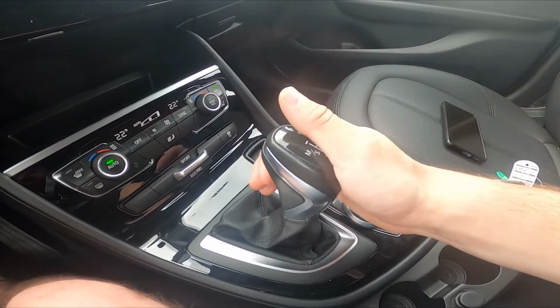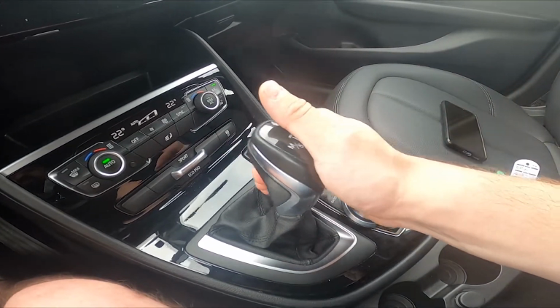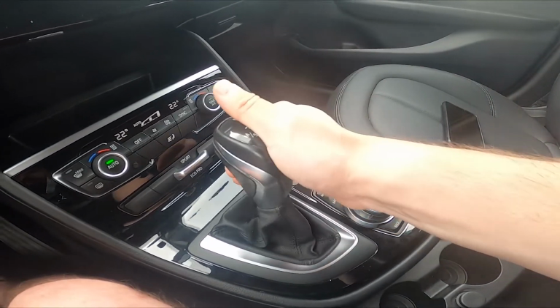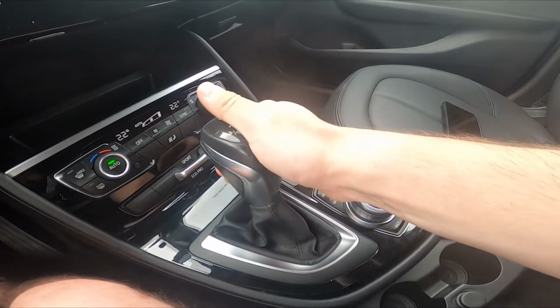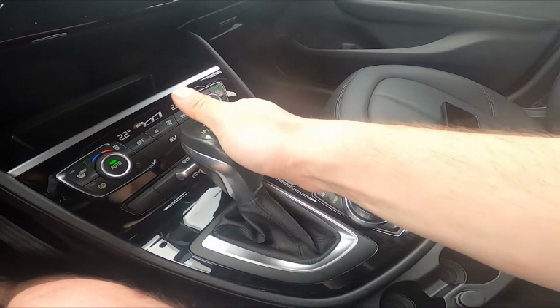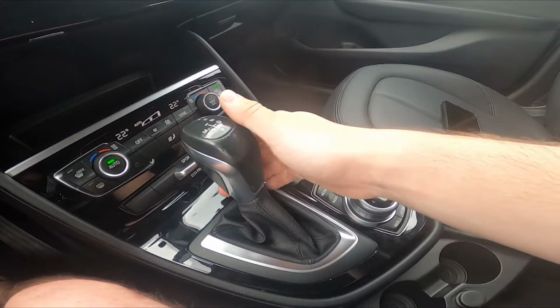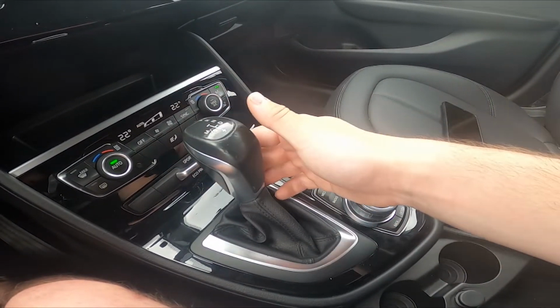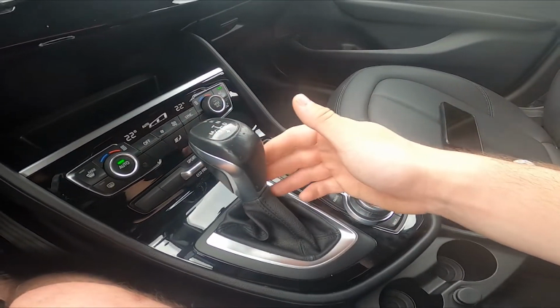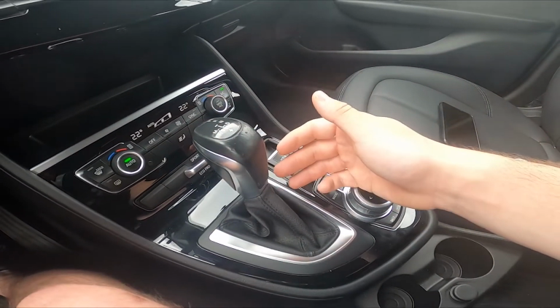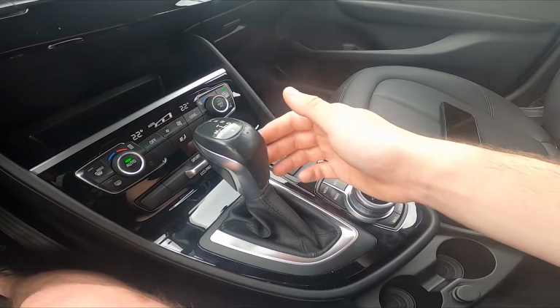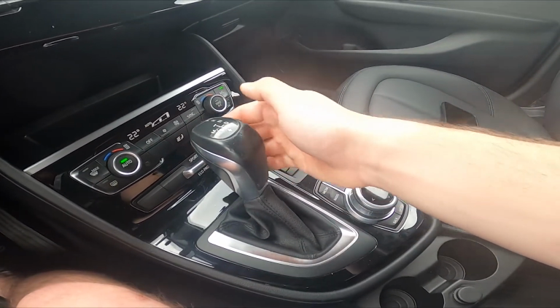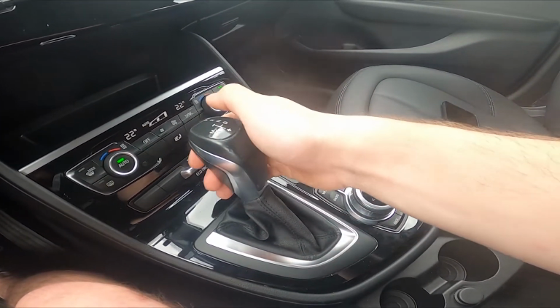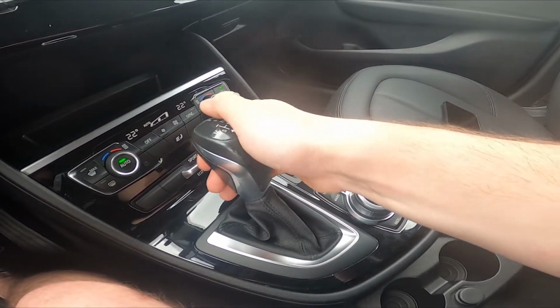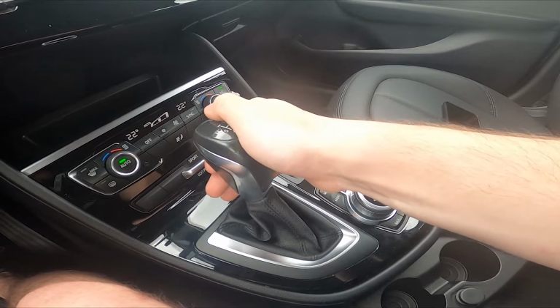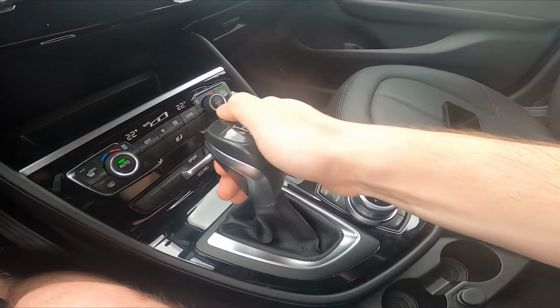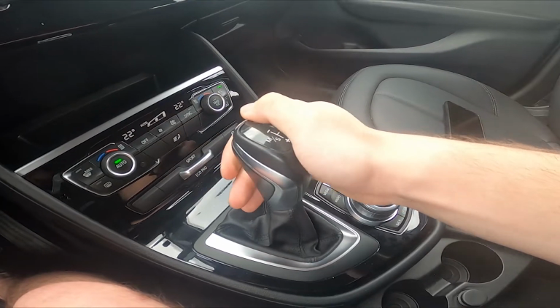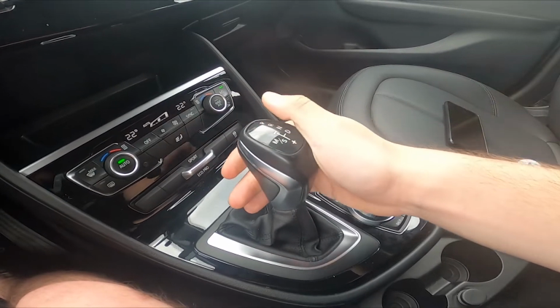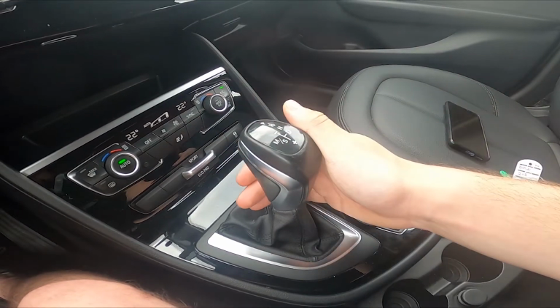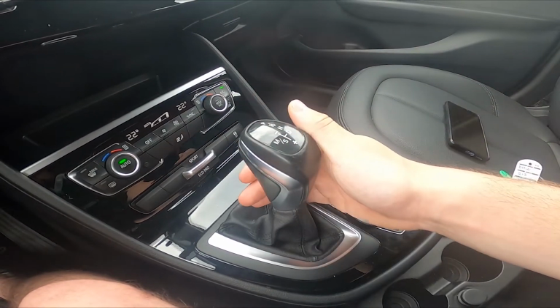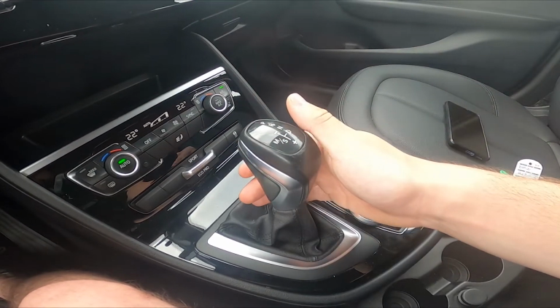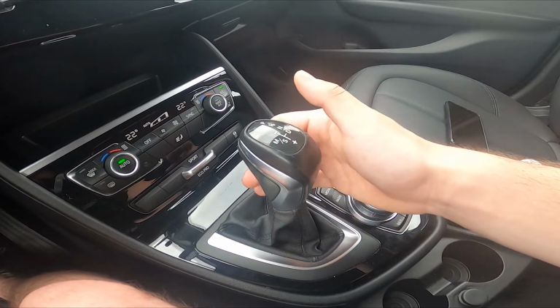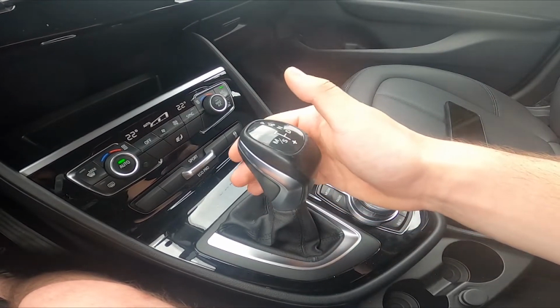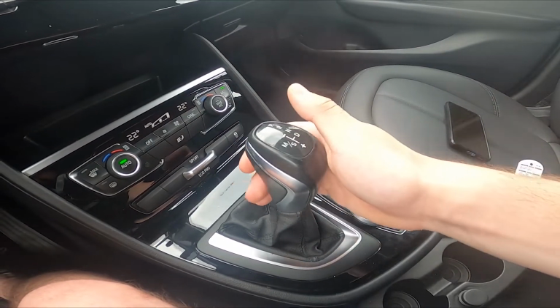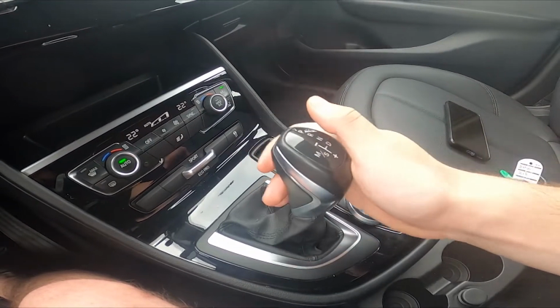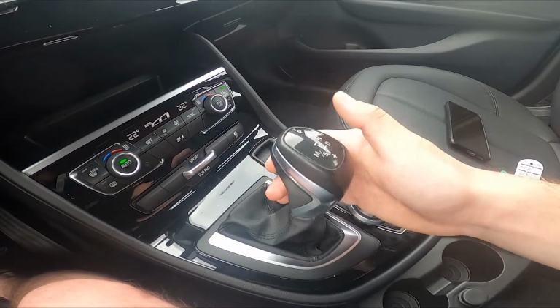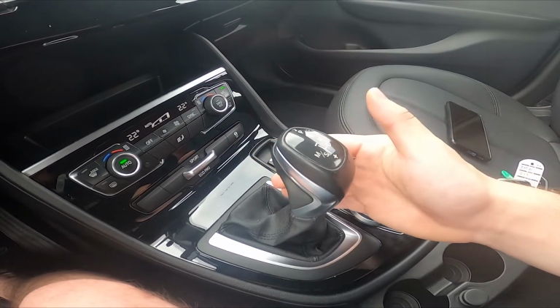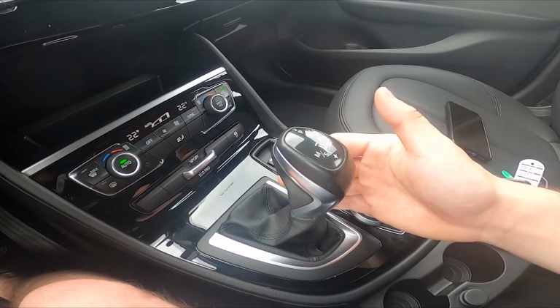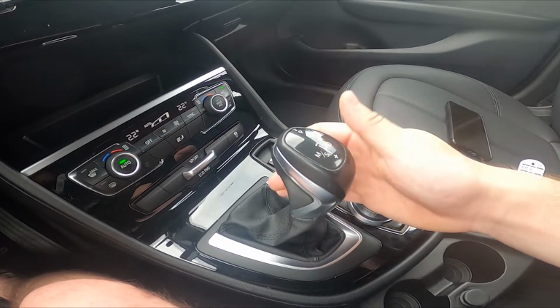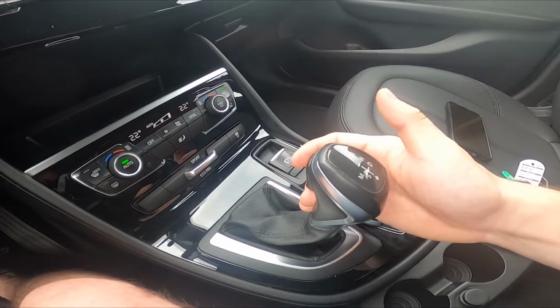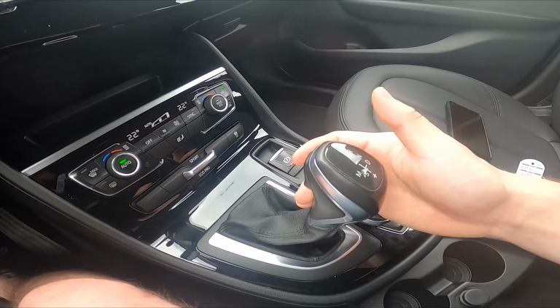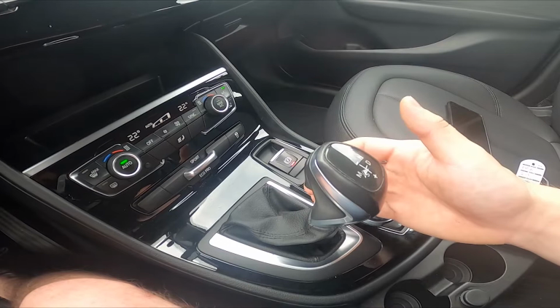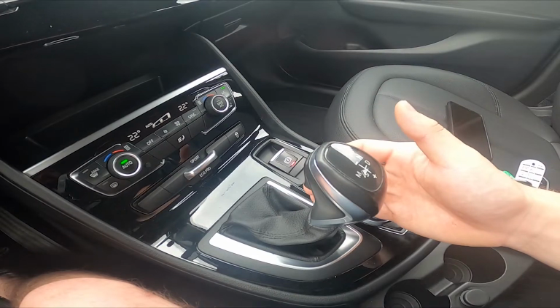So we've got parking mode, reverse mode, neutral, and drive.